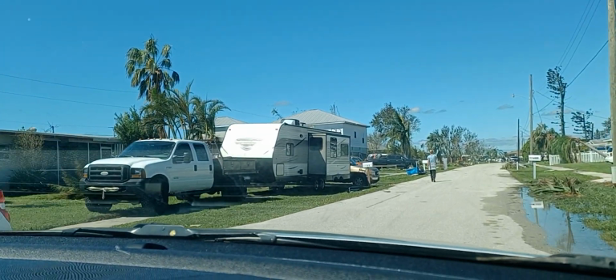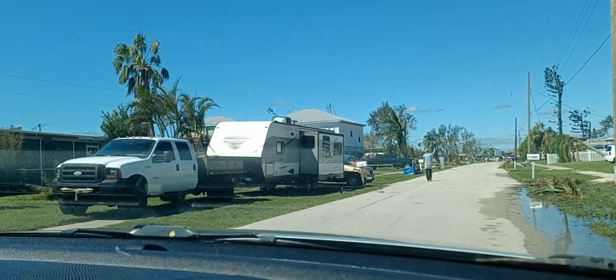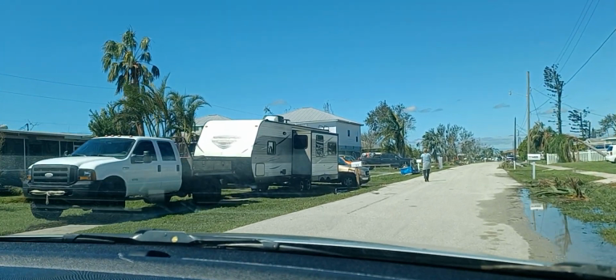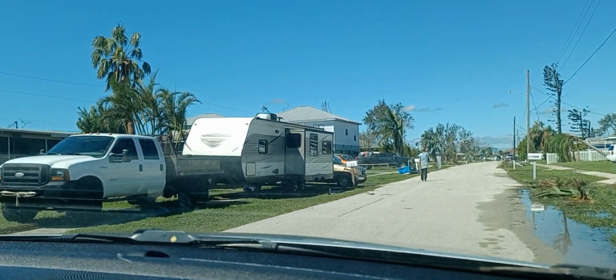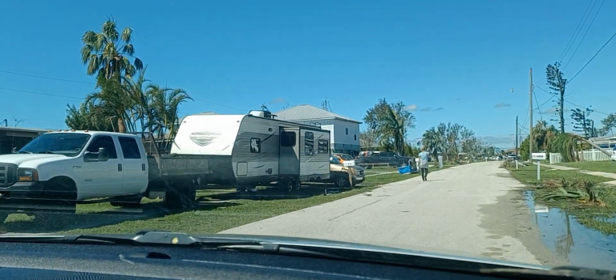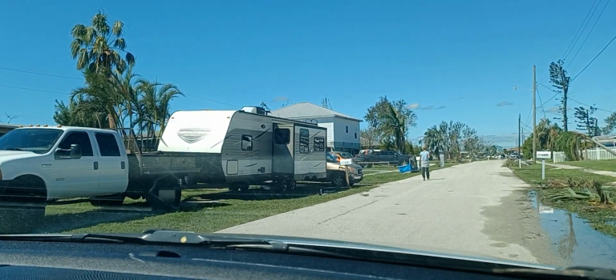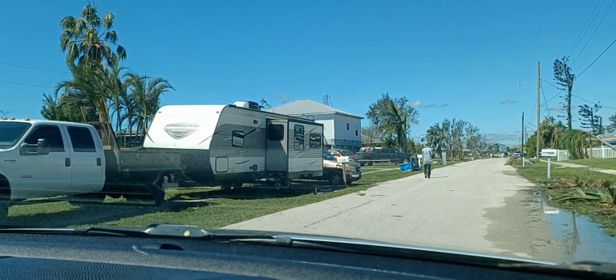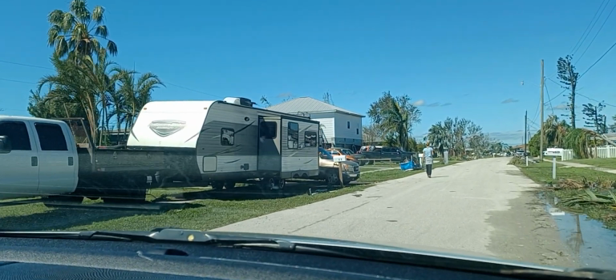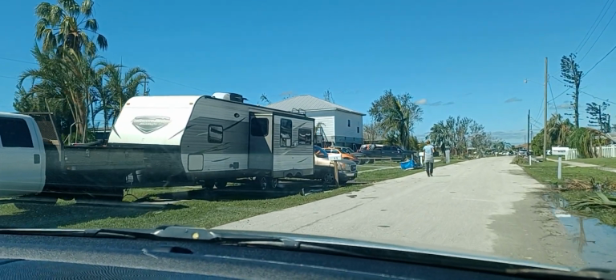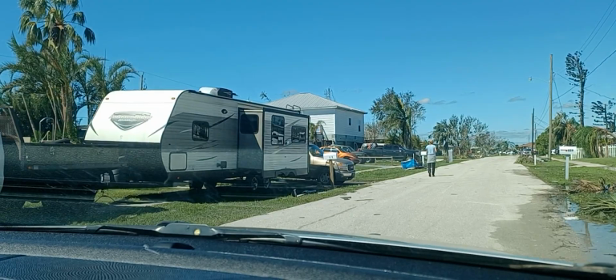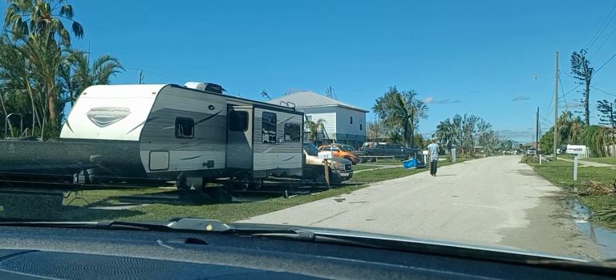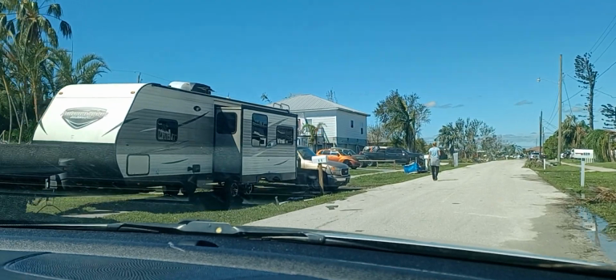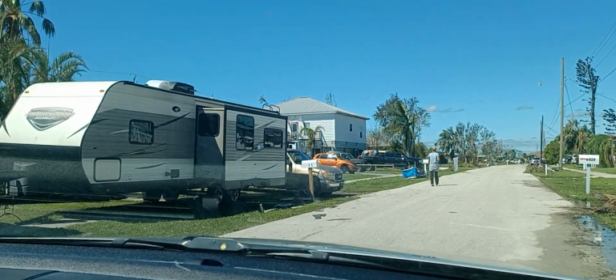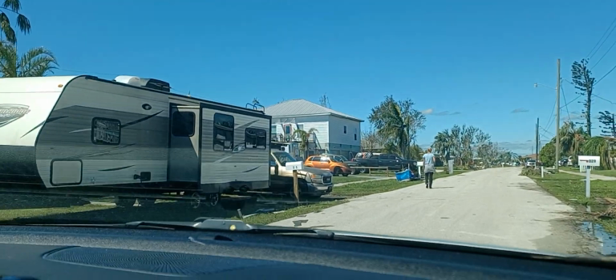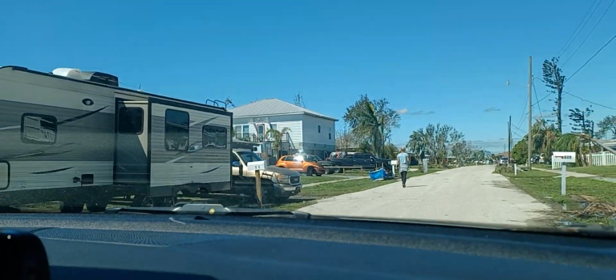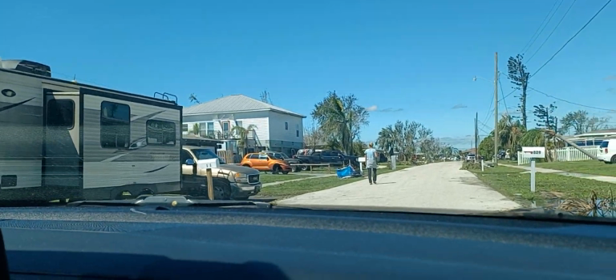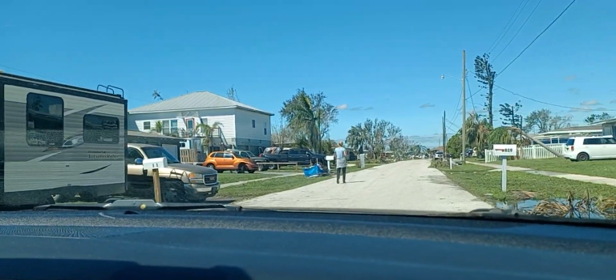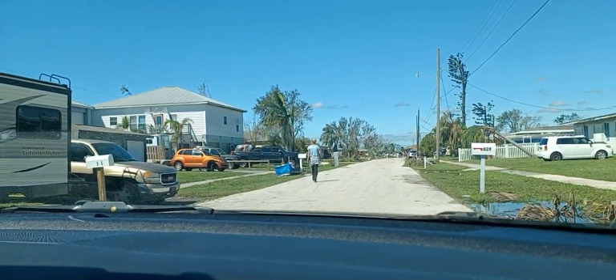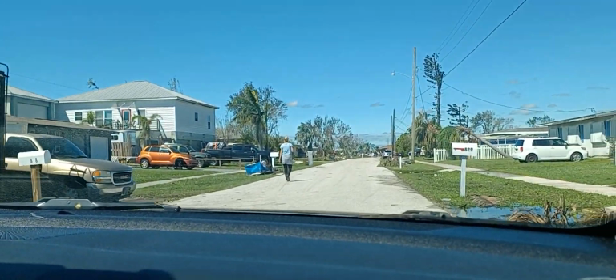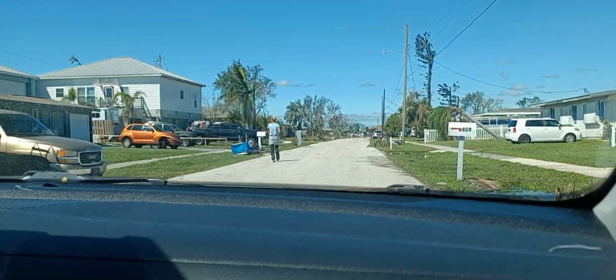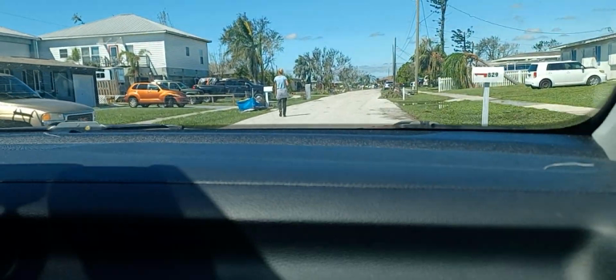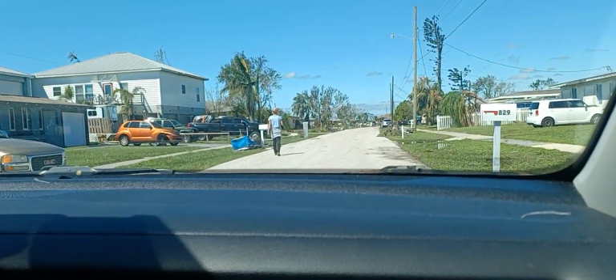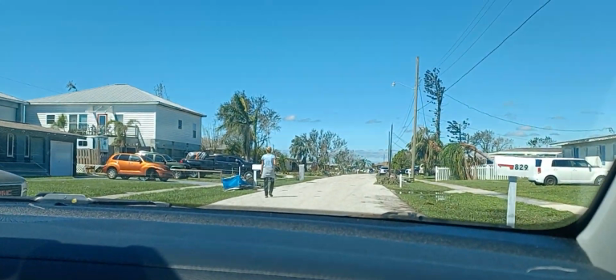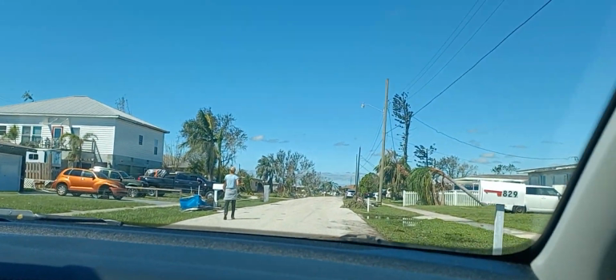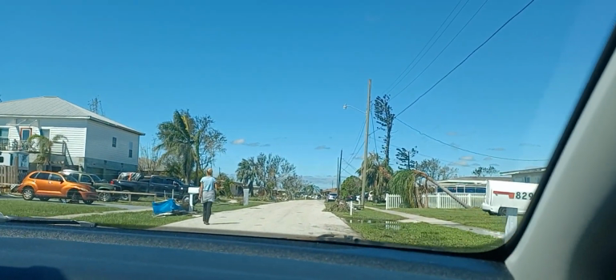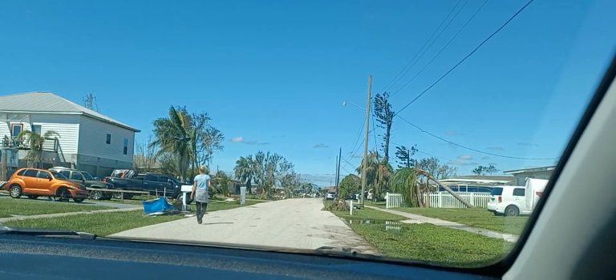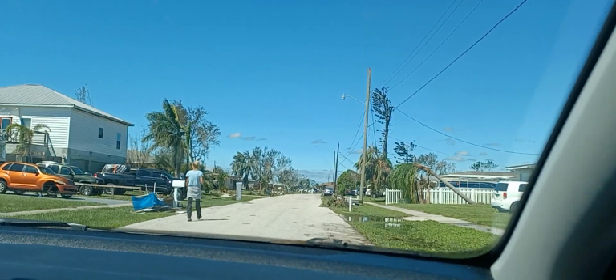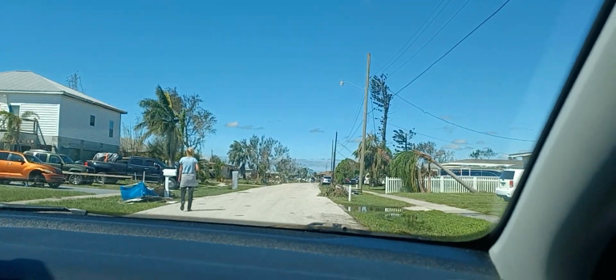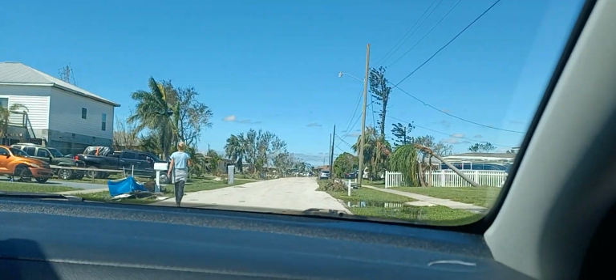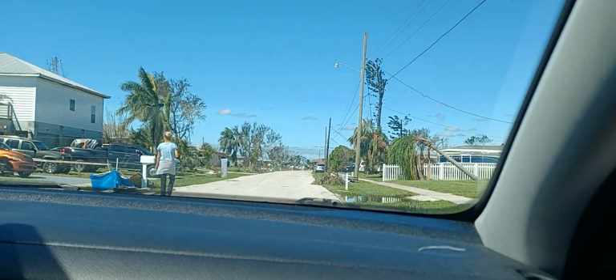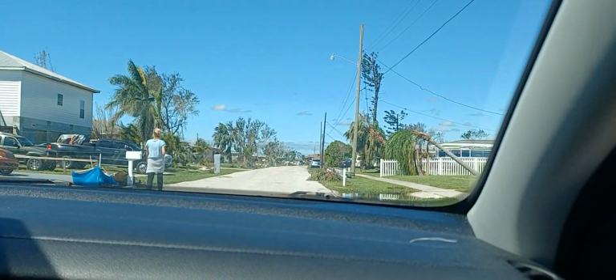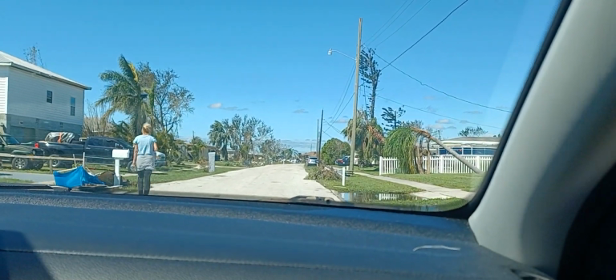People who can and have access to motorhomes or trailers are definitely putting them up. Here's one of our neighbors who has been walking the street and helping out people.